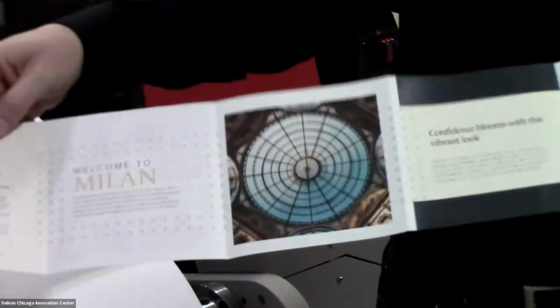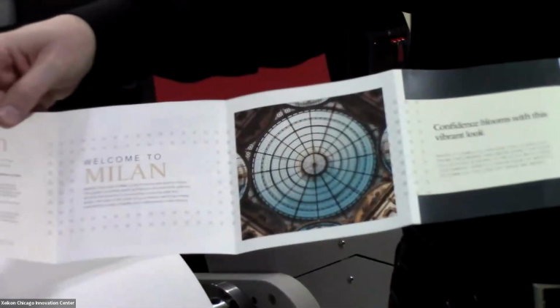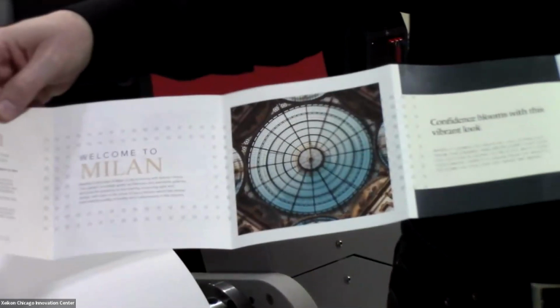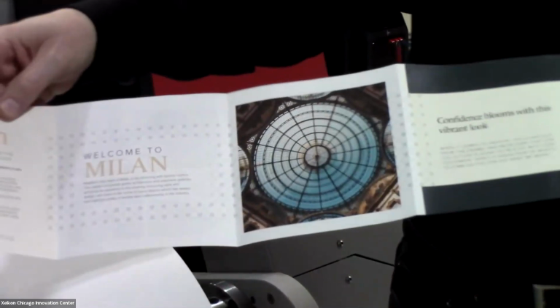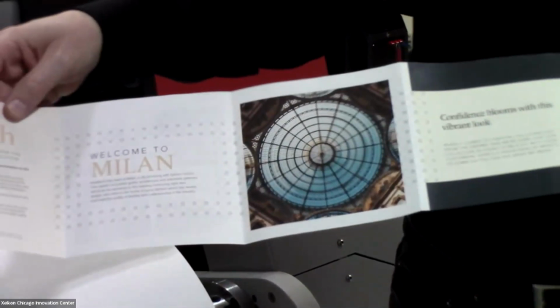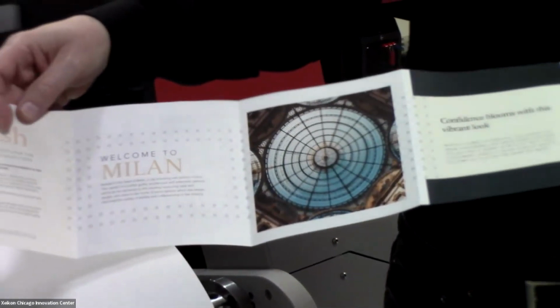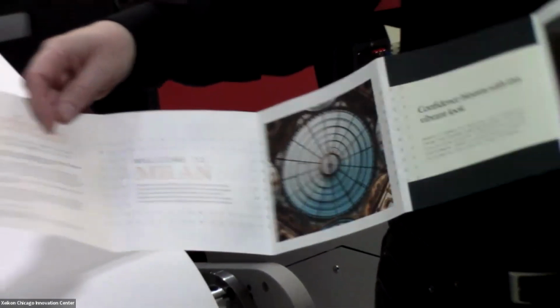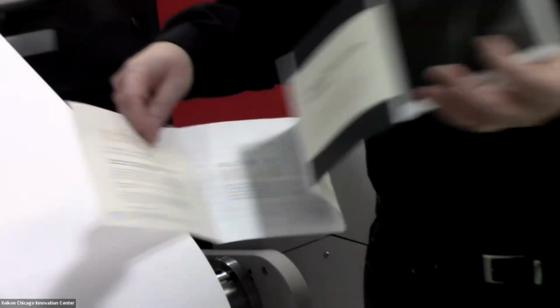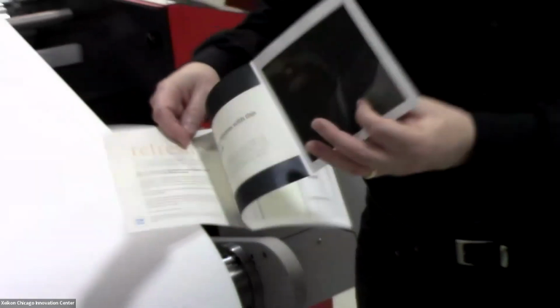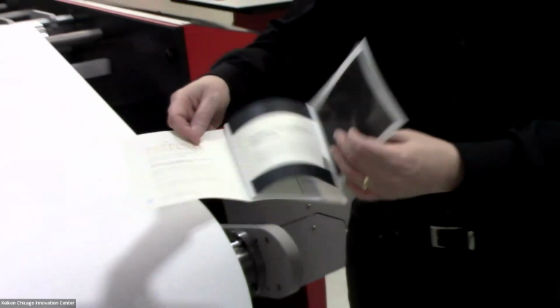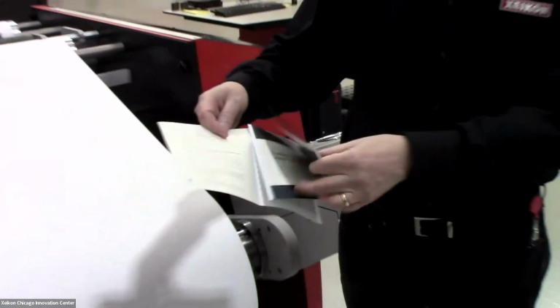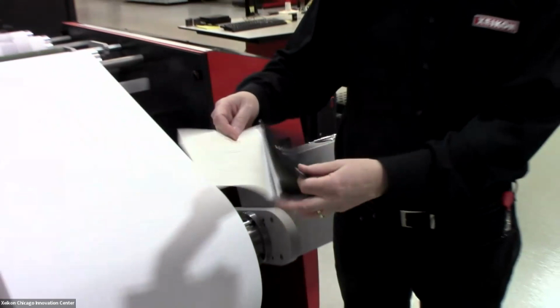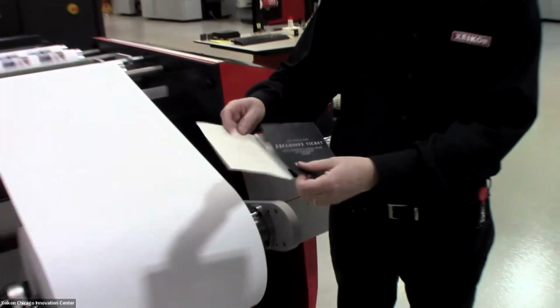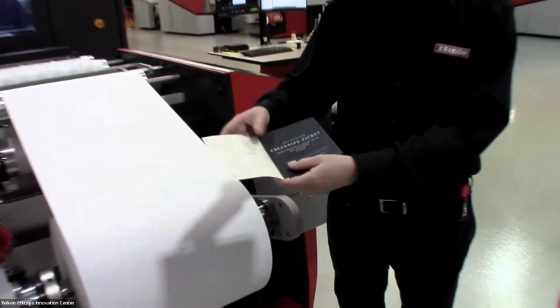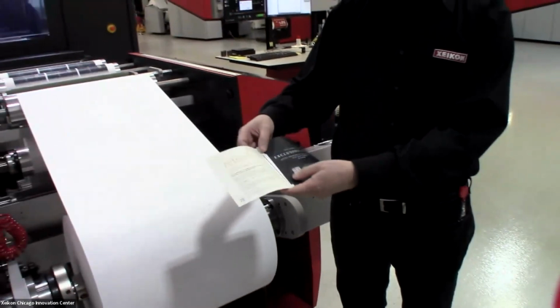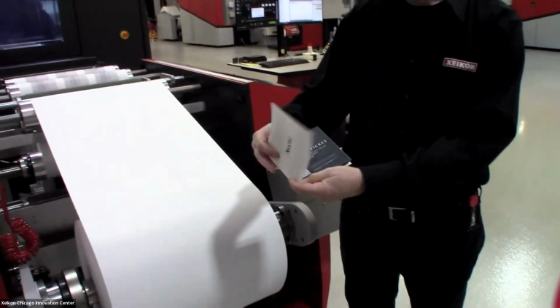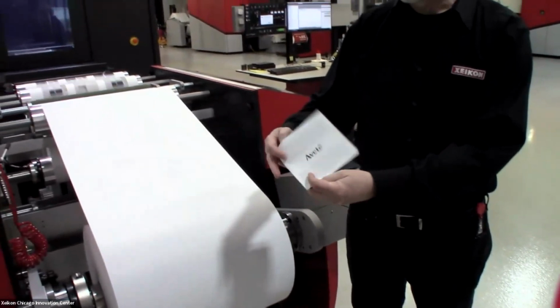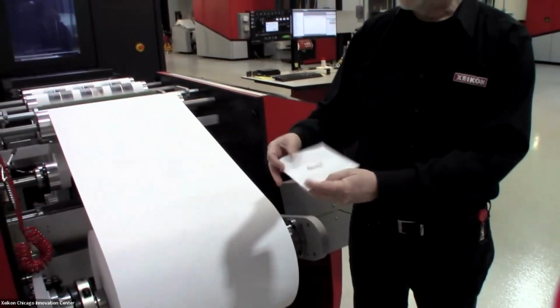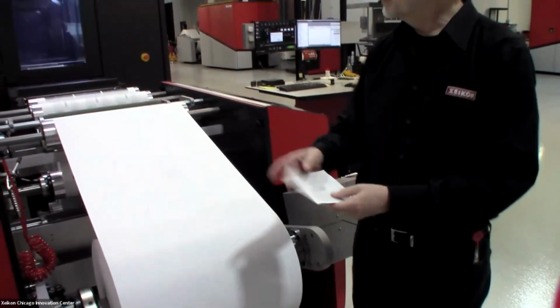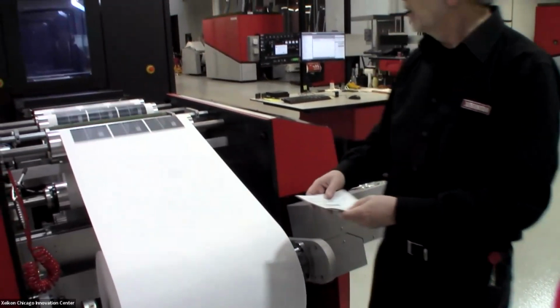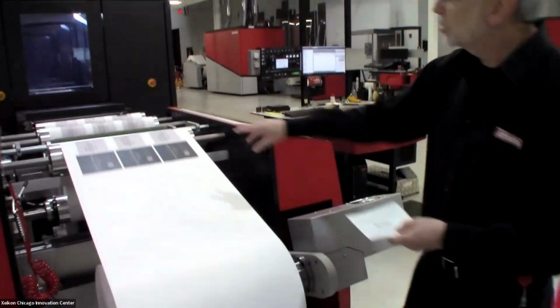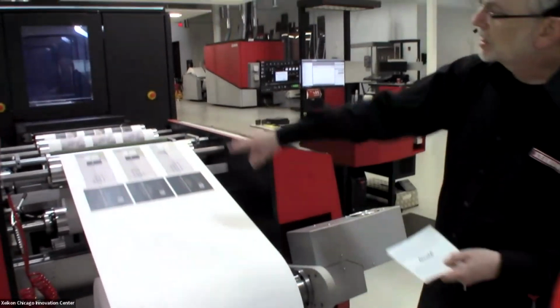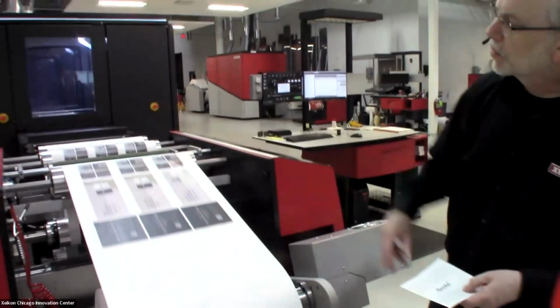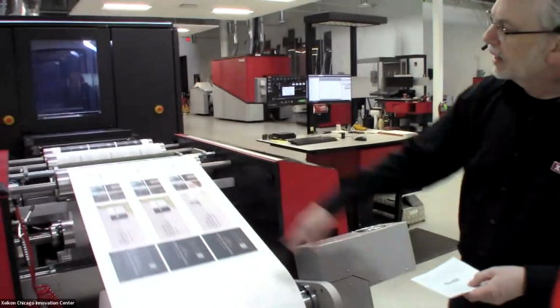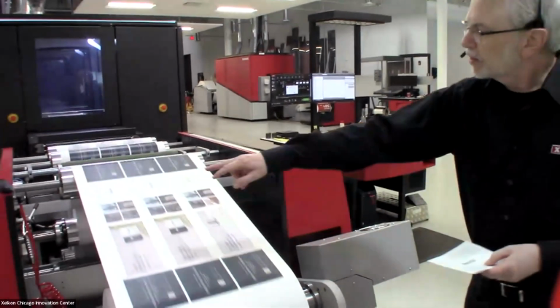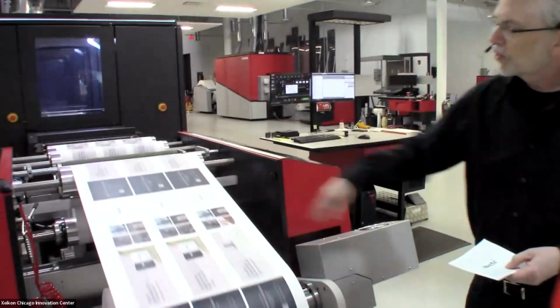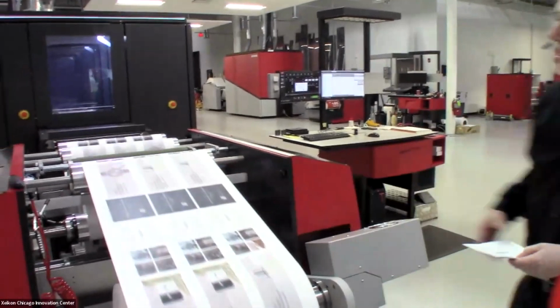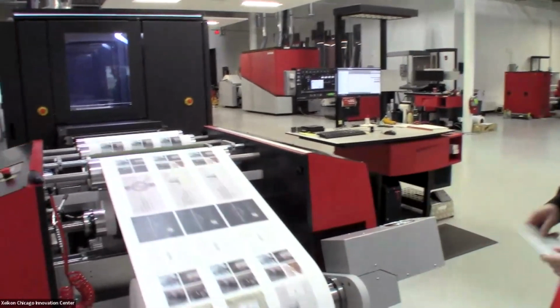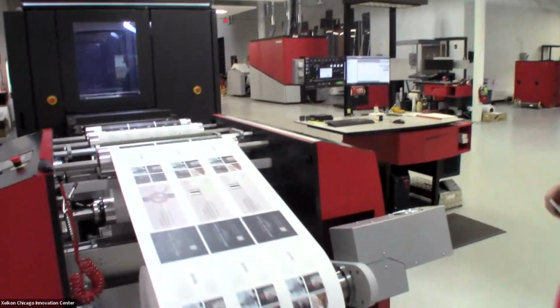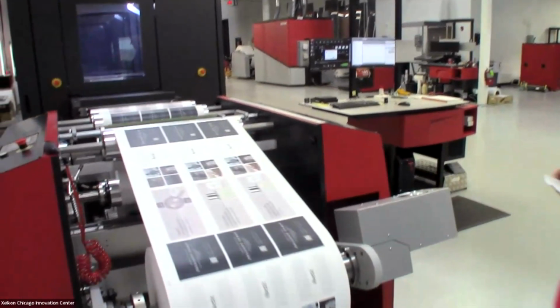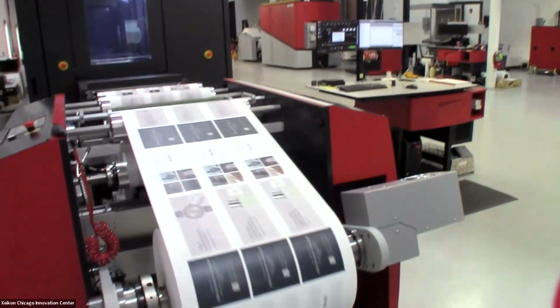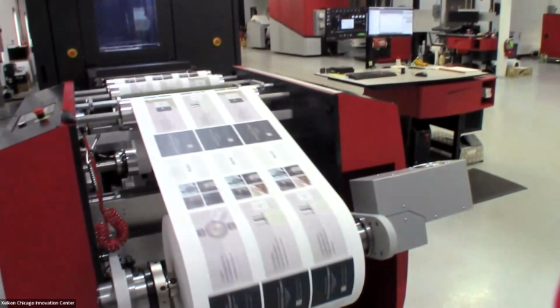And when it's finished, it'll be cut, trimmed, and folded. As you can see, we're running at three images across the web.